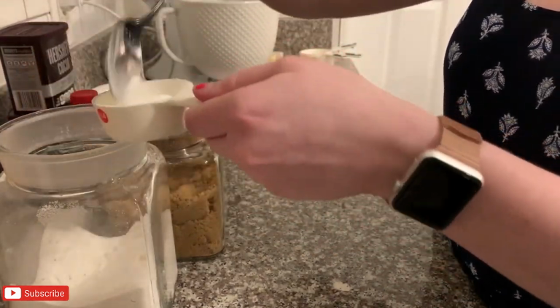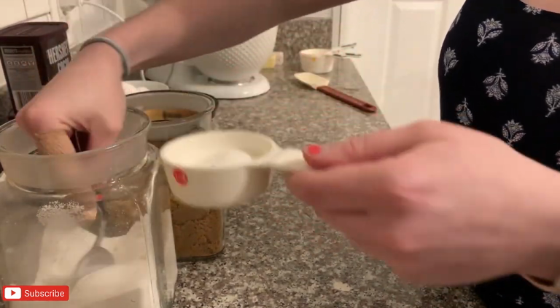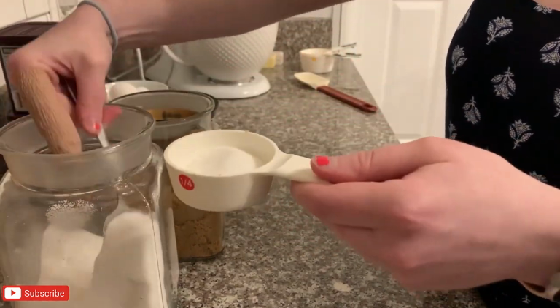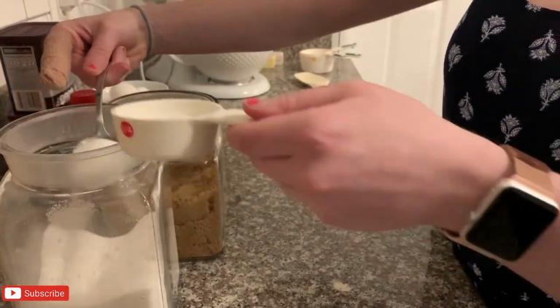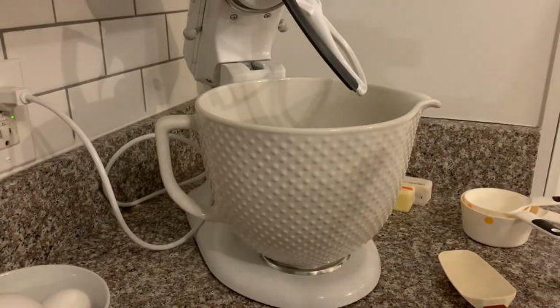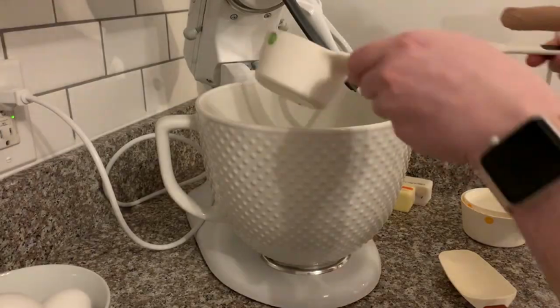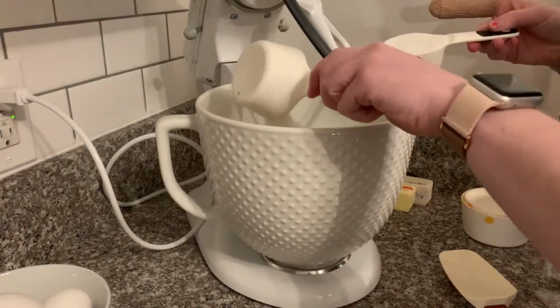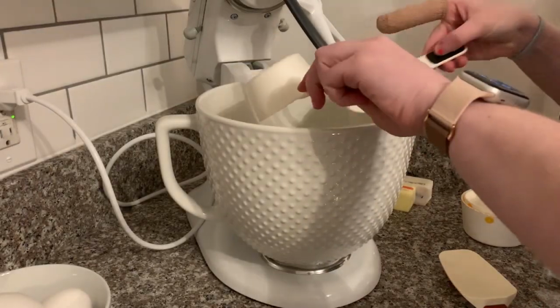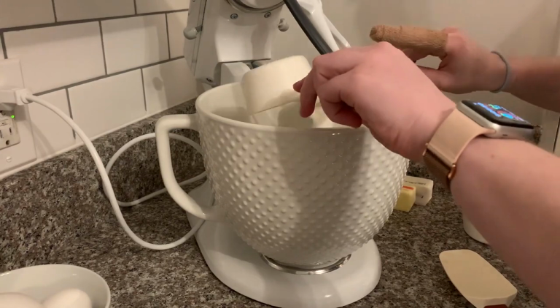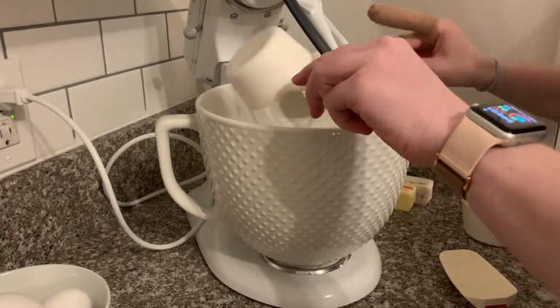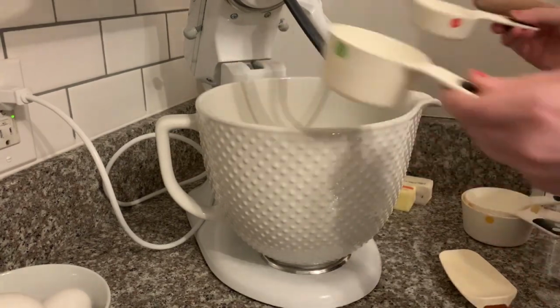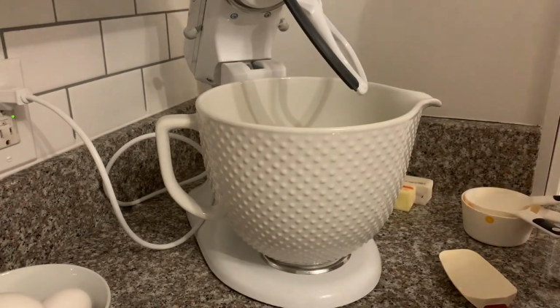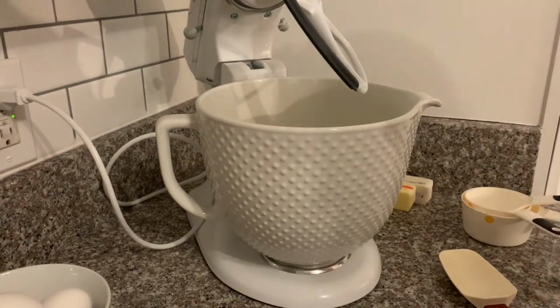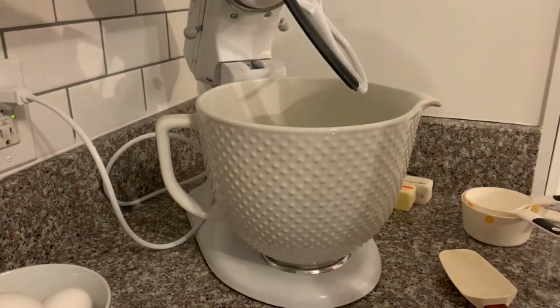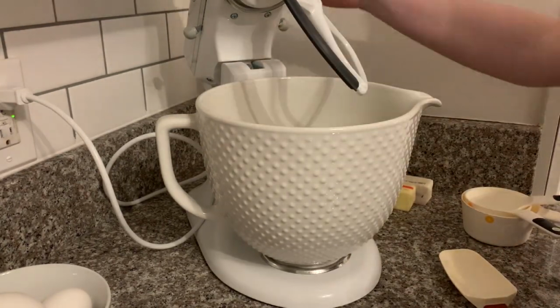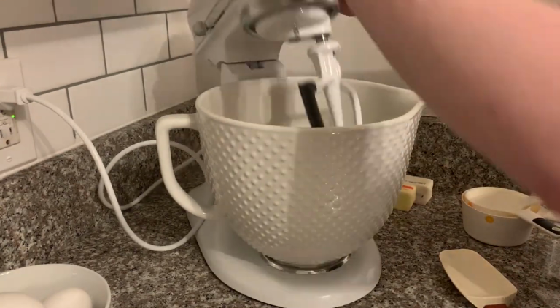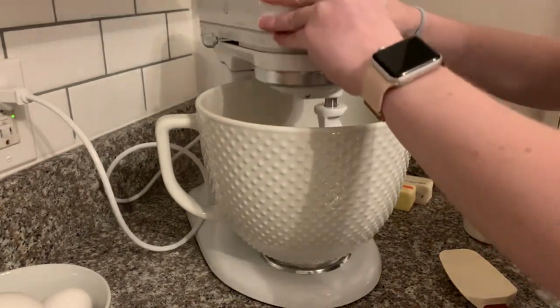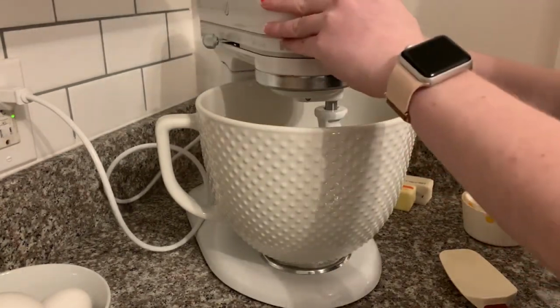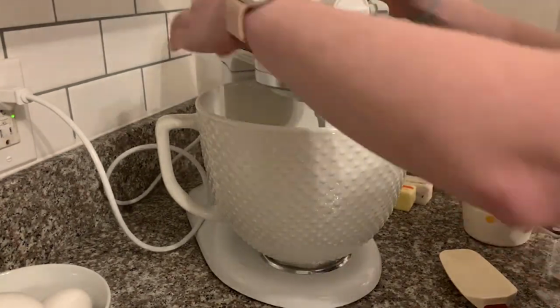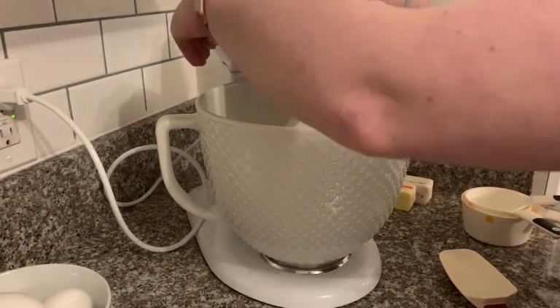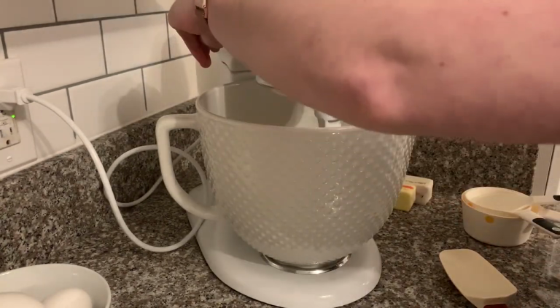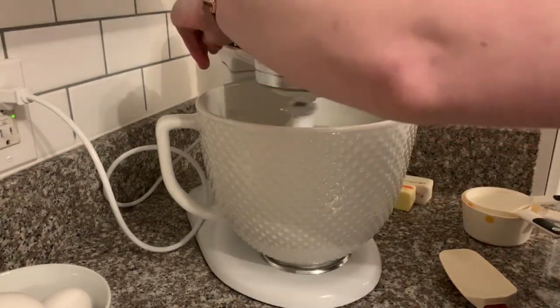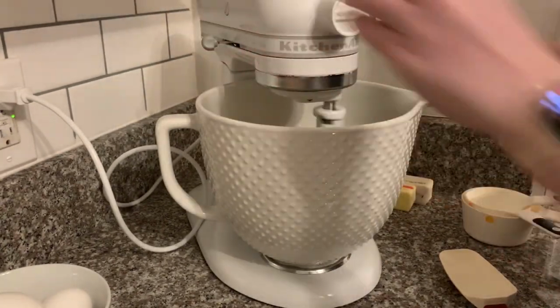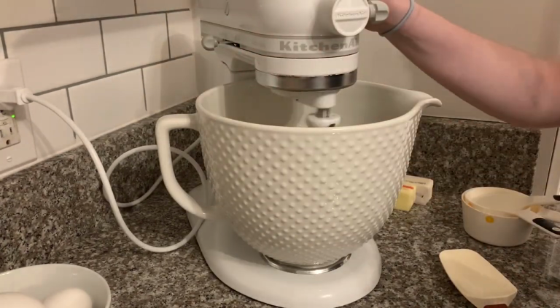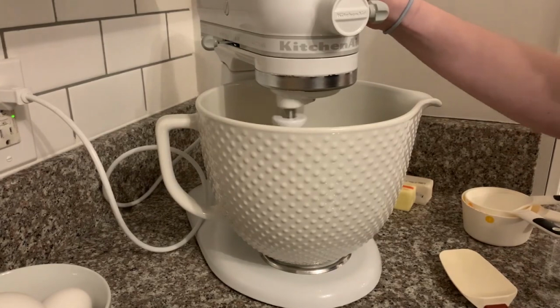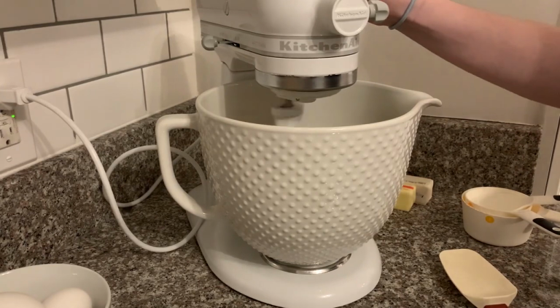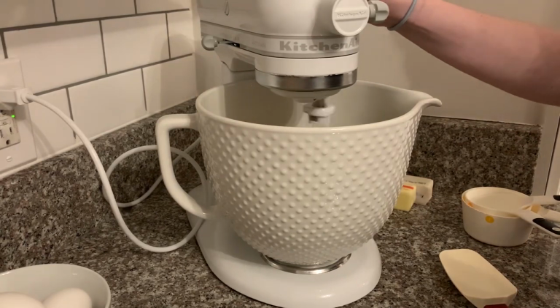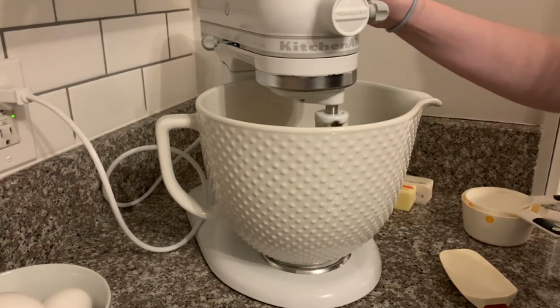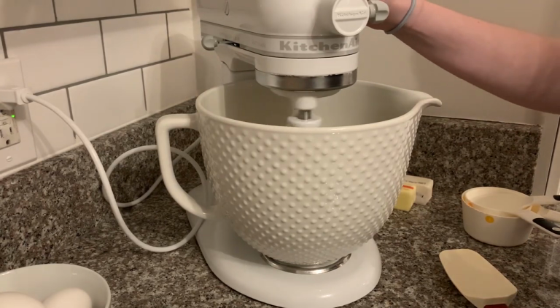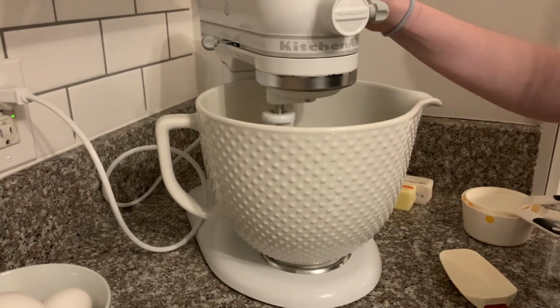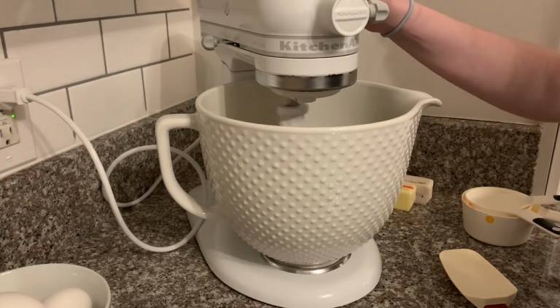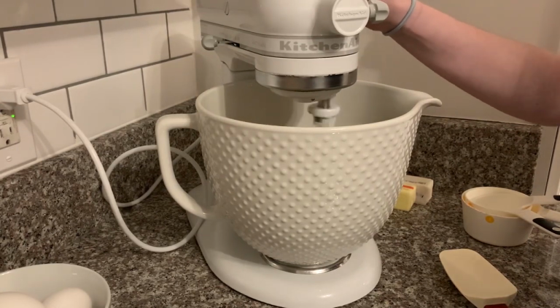Once you've added both sugars to the melted butter, go ahead and cream those together in your mixer, then add your eggs and vanilla — all the other wet ingredients — to the mixer.